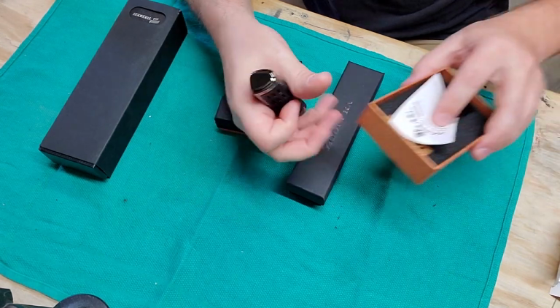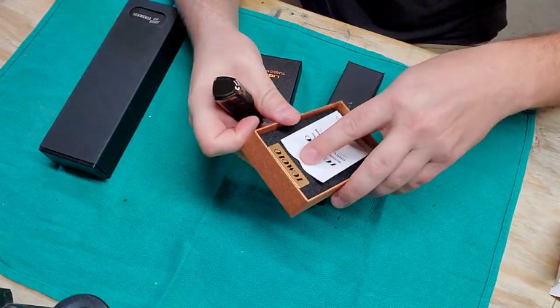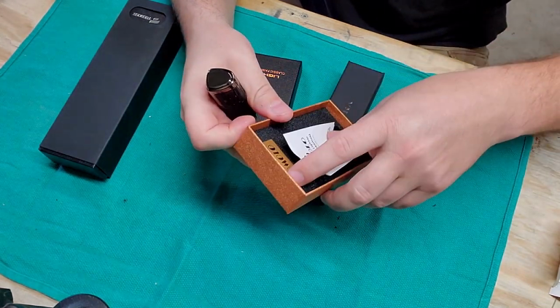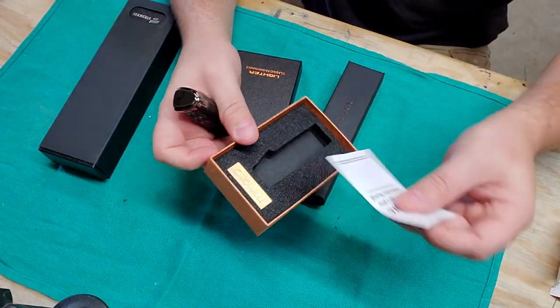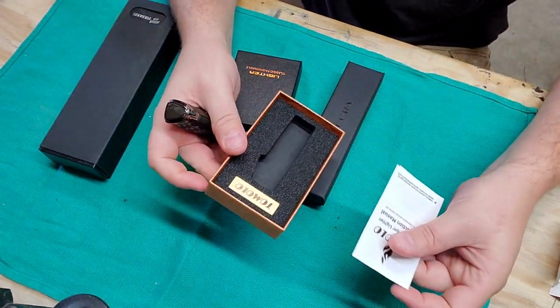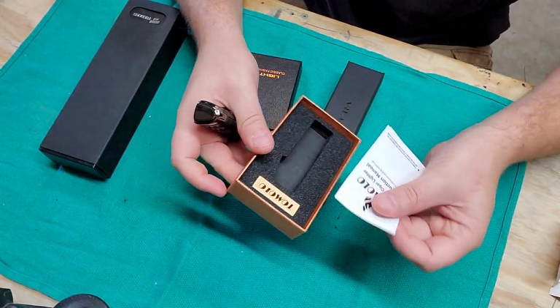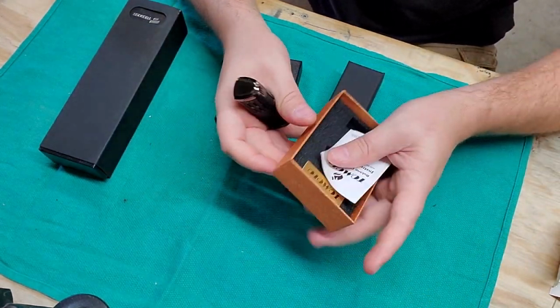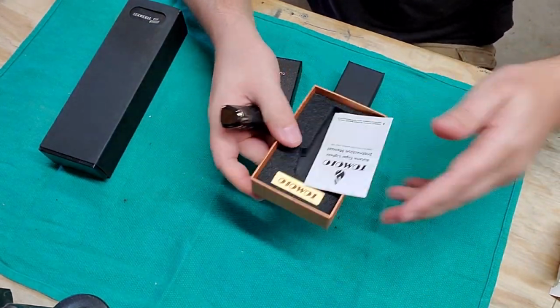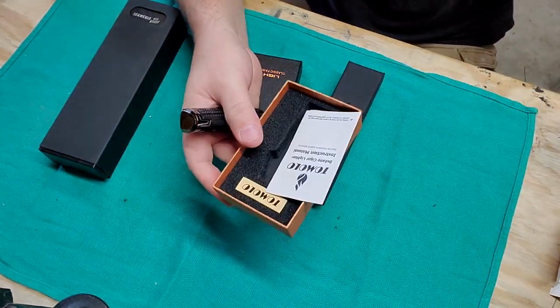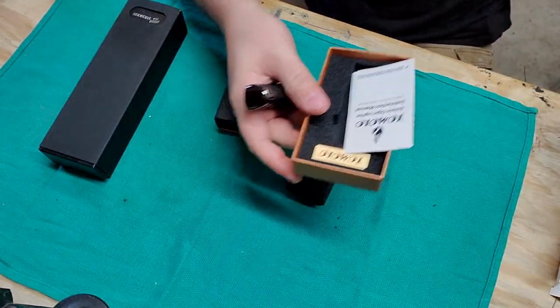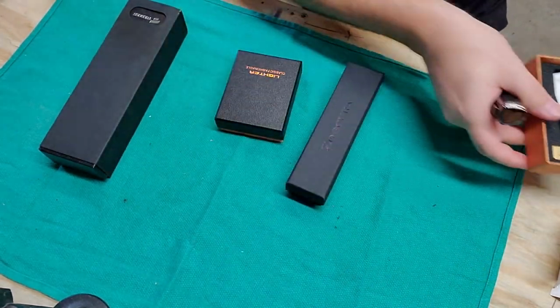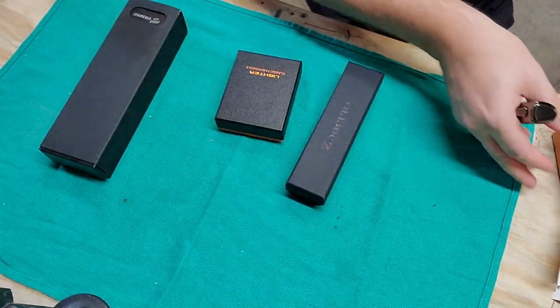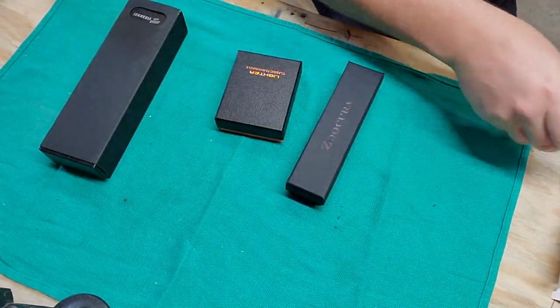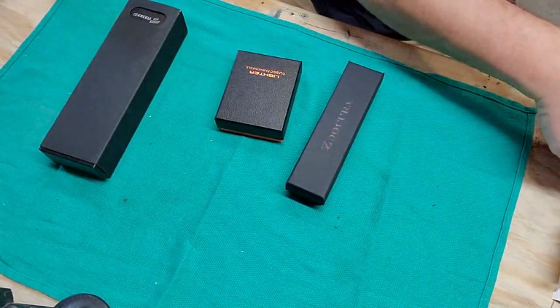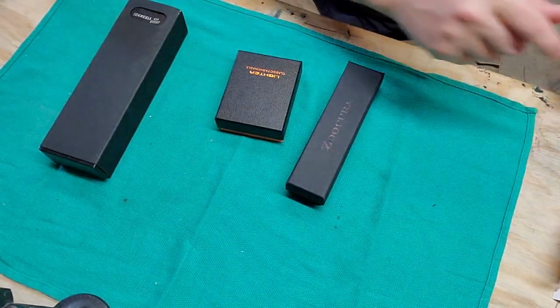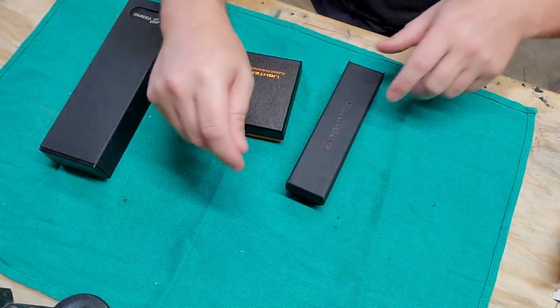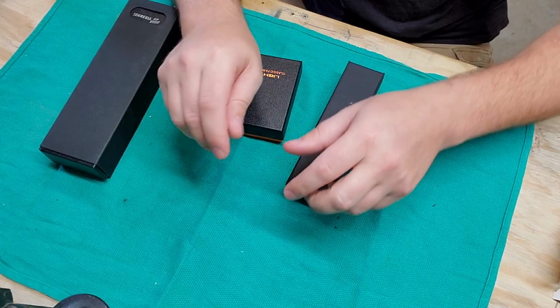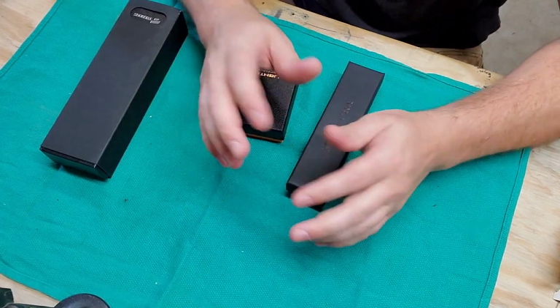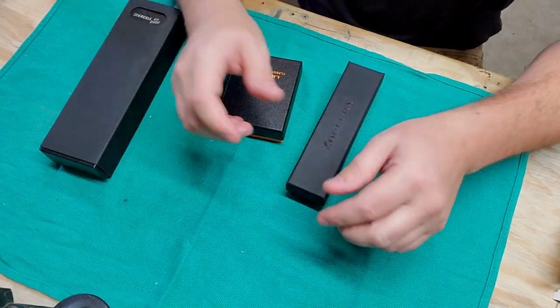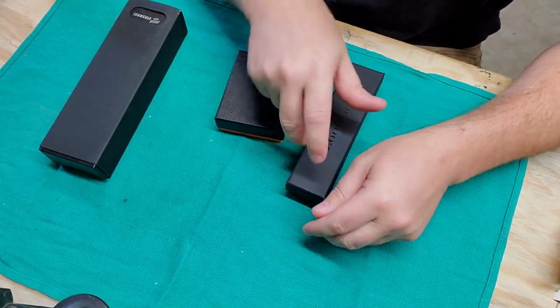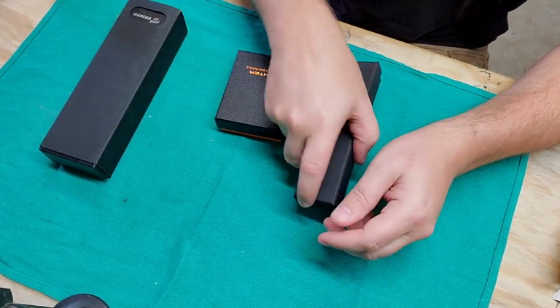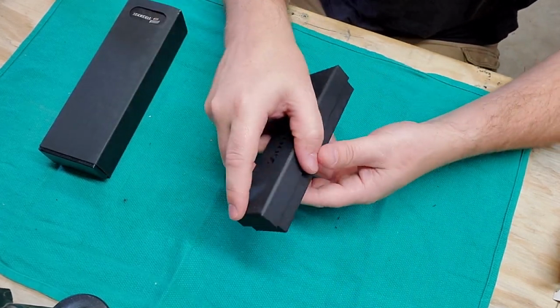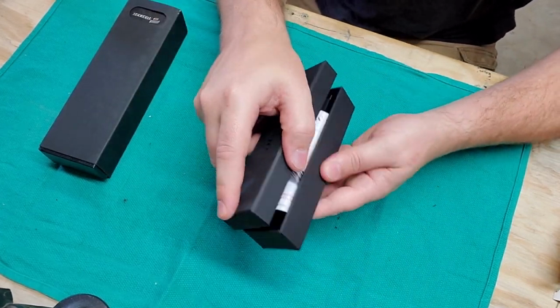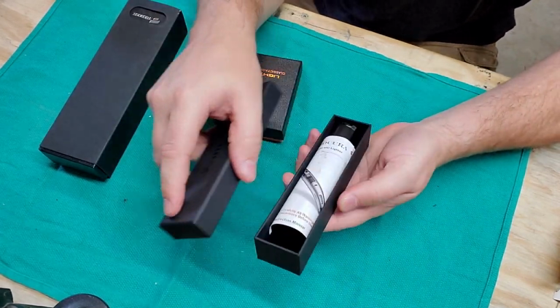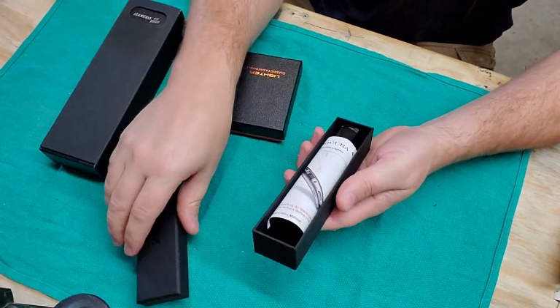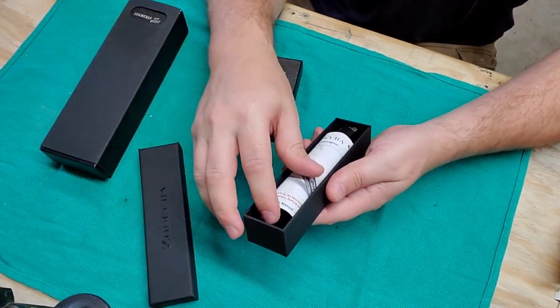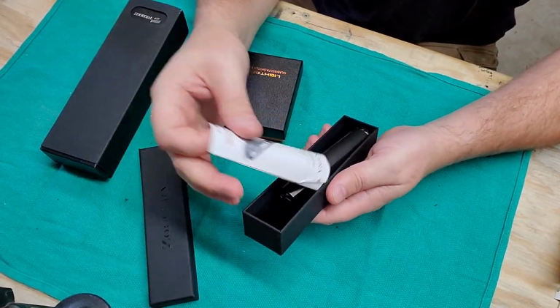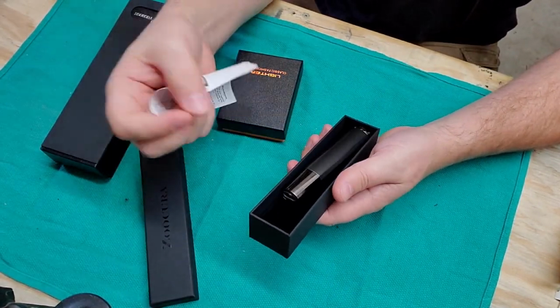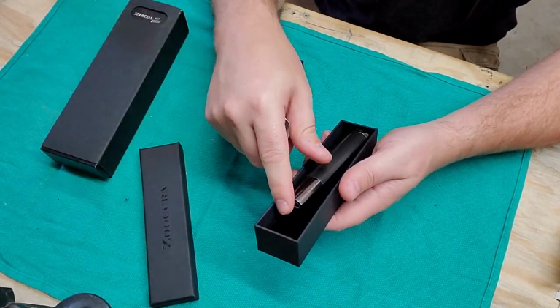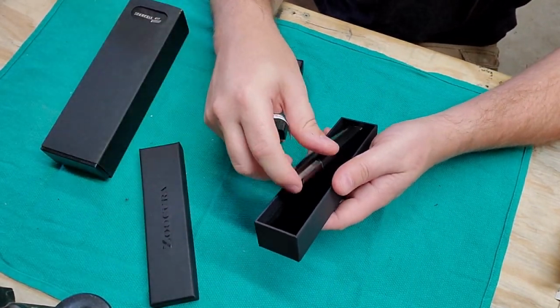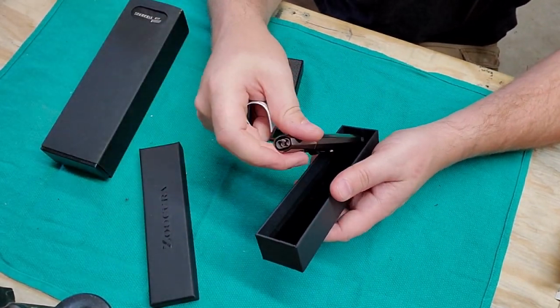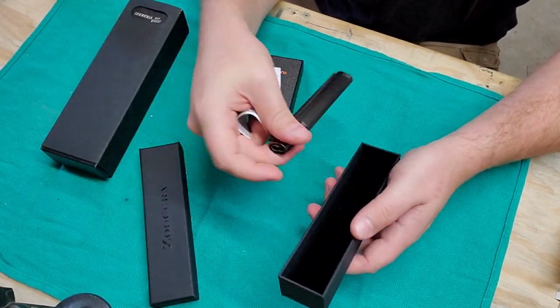The Tamolo comes in a 2-pack. I already filled it up with lighter fluid just to save time, but it was very easy to fill — quite nice.